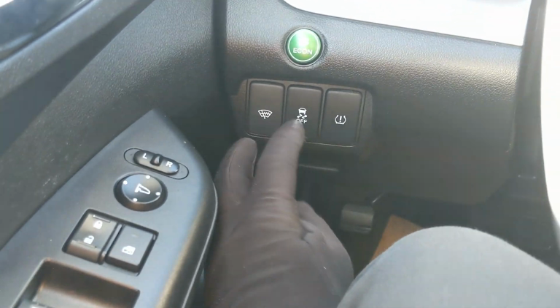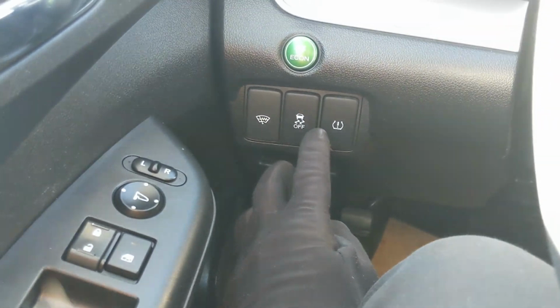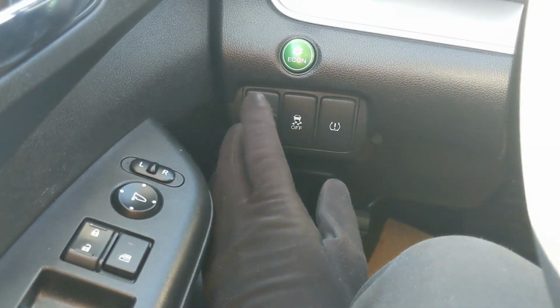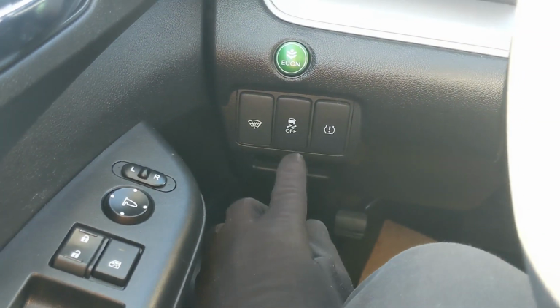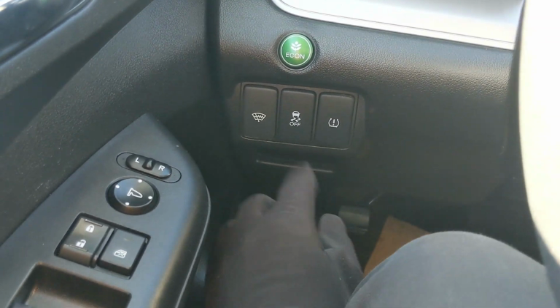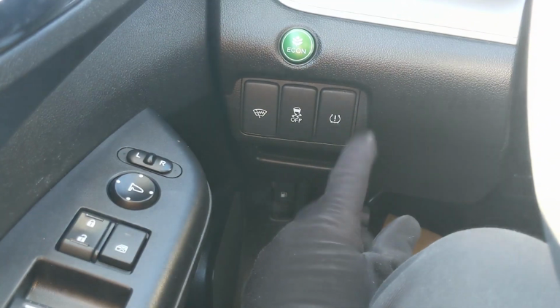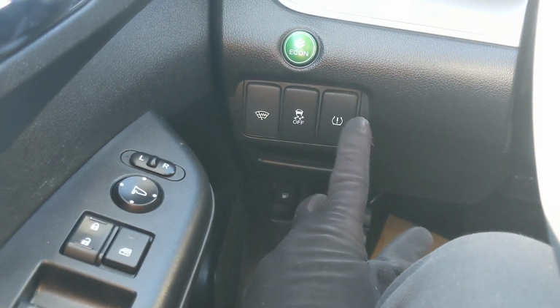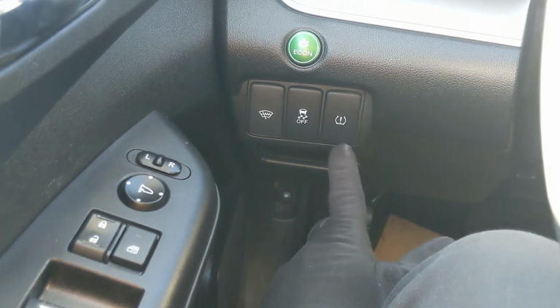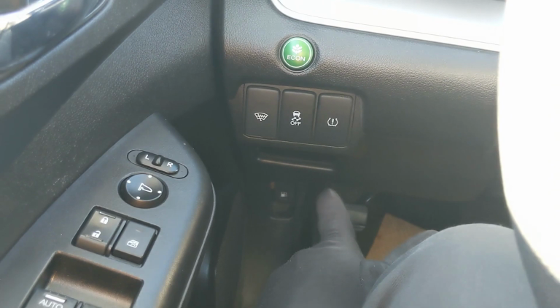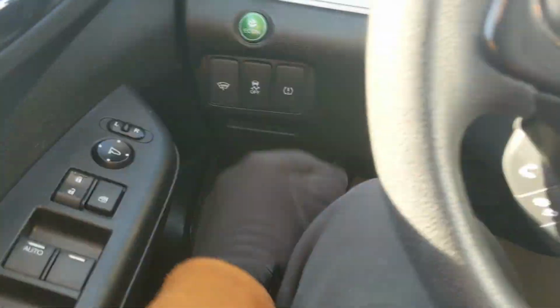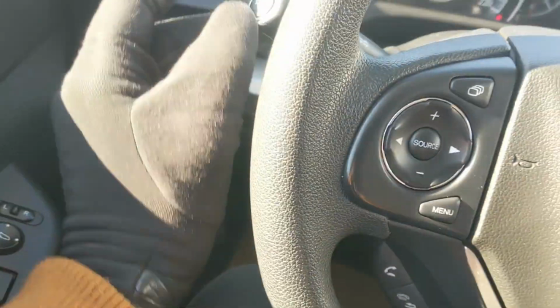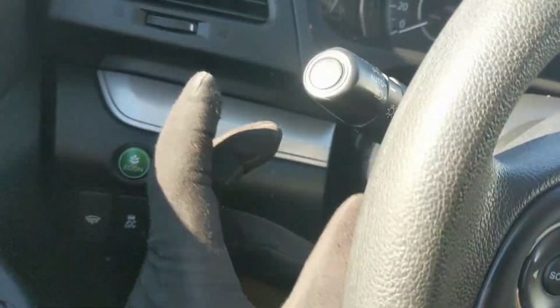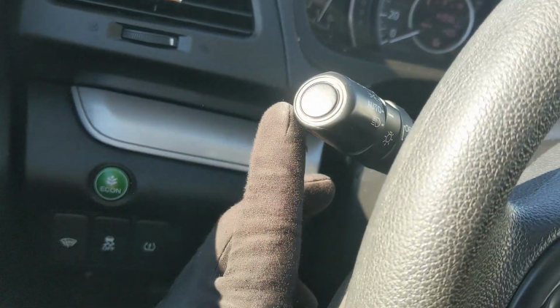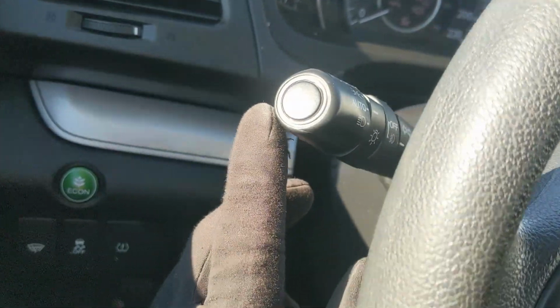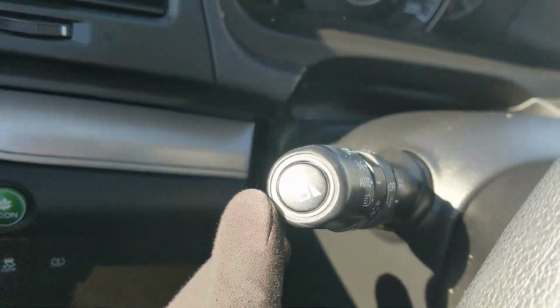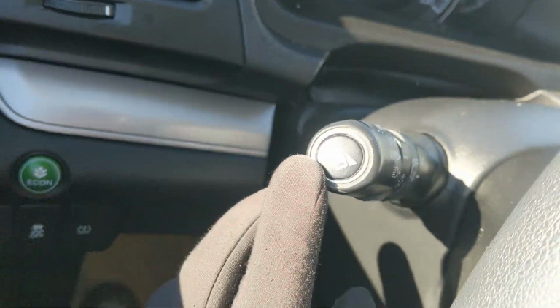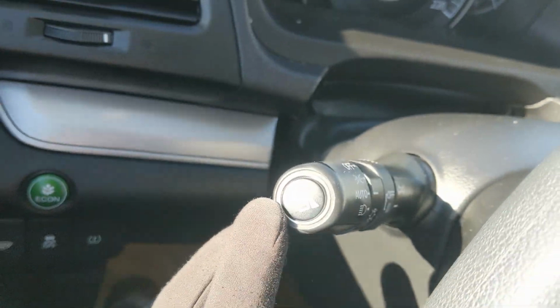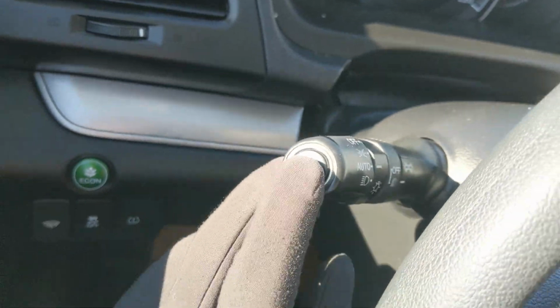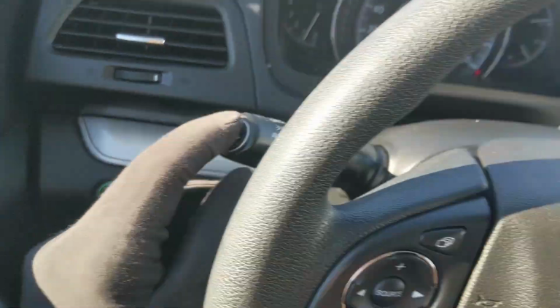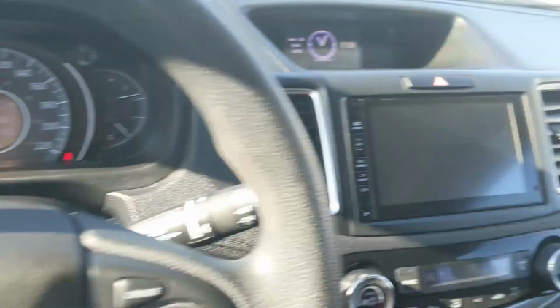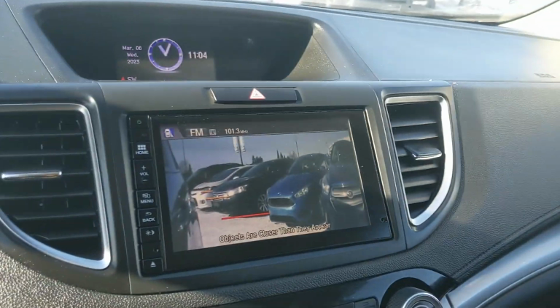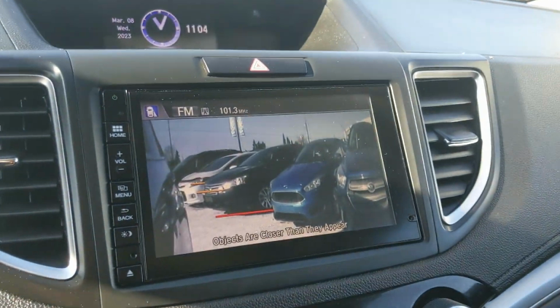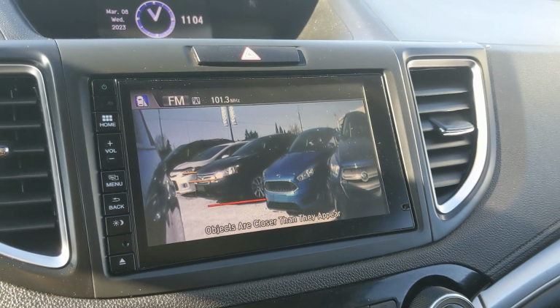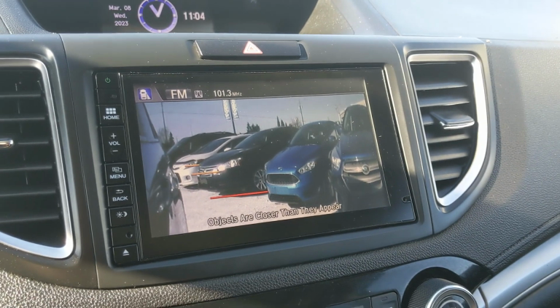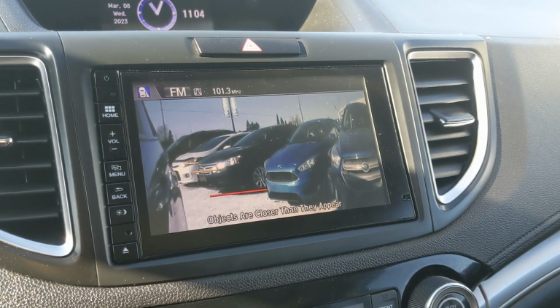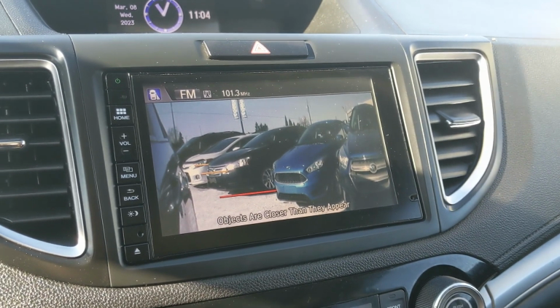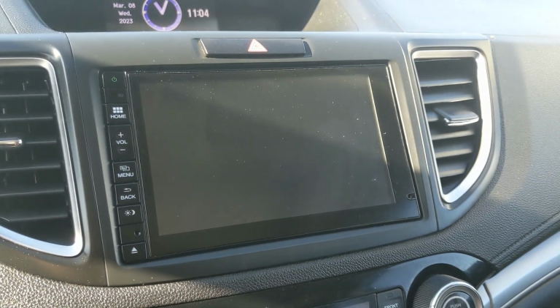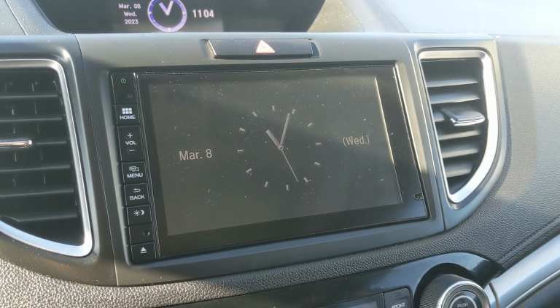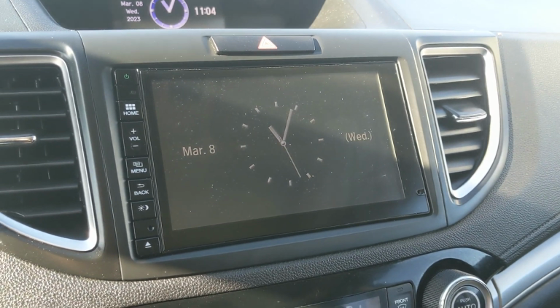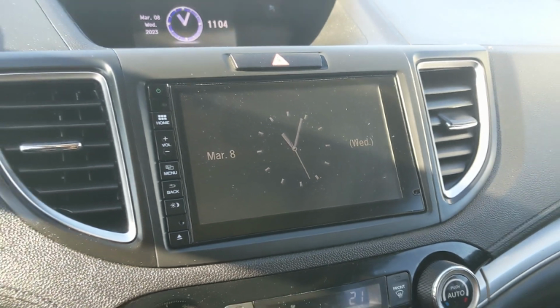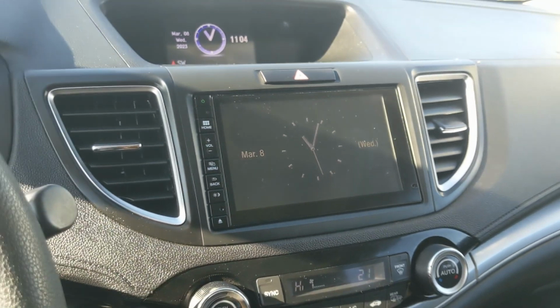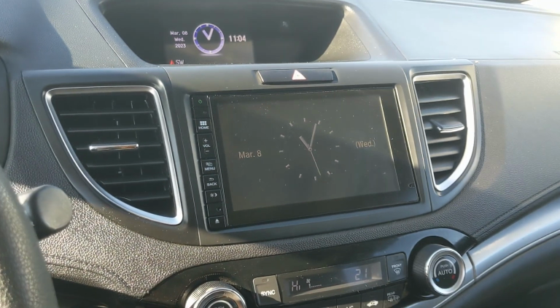This vehicle also has a right-turn camera so you can see what's coming when you're making a right turn and hopefully avoid hitting anything. It also turns on when you signal right to turn right.